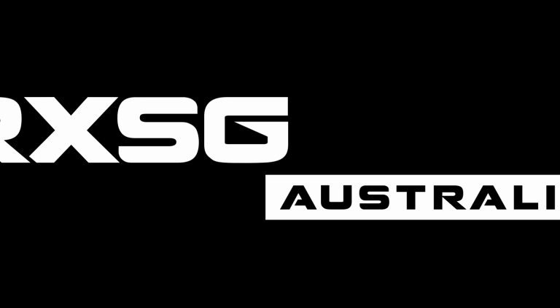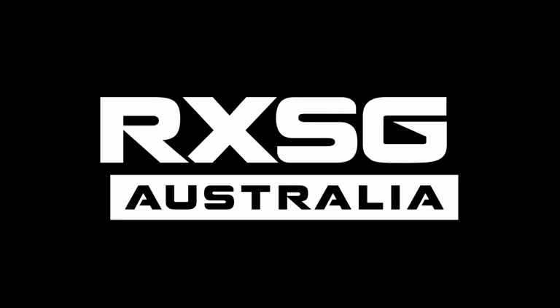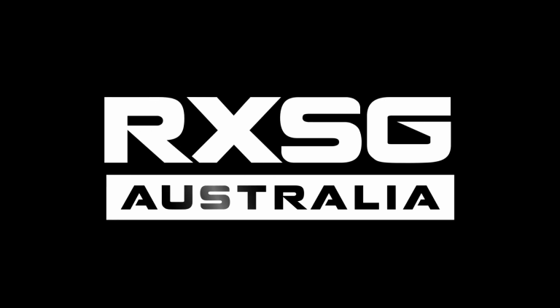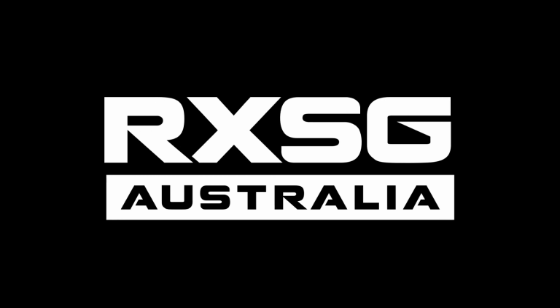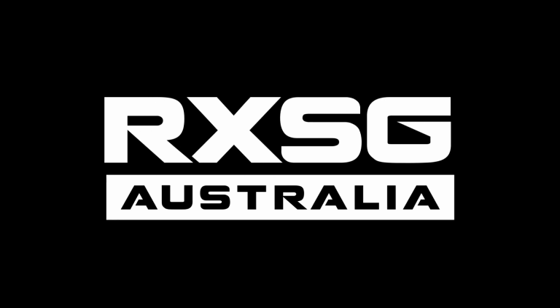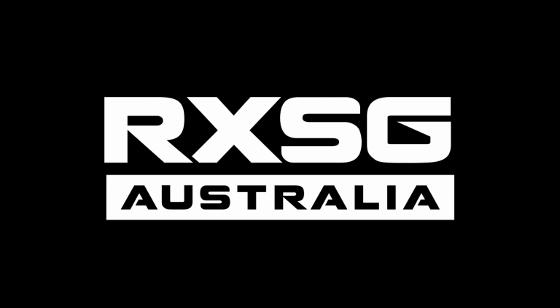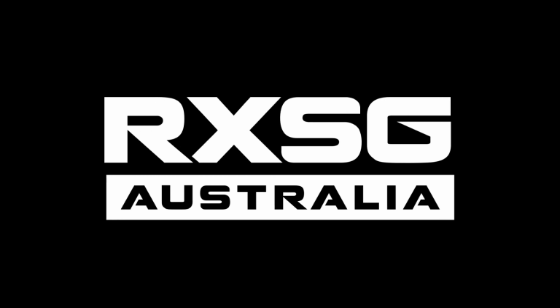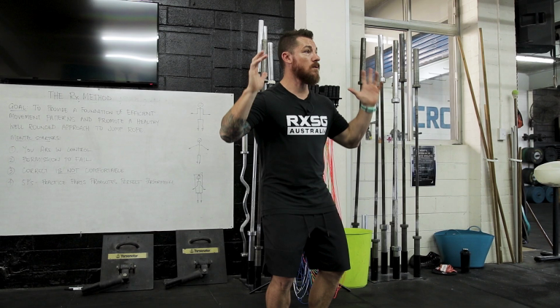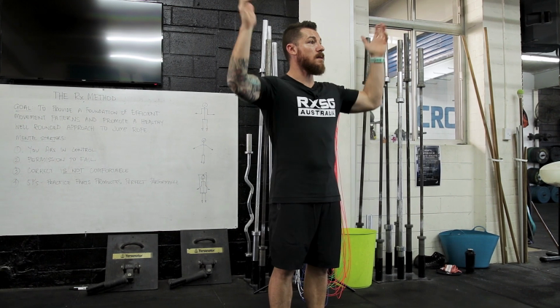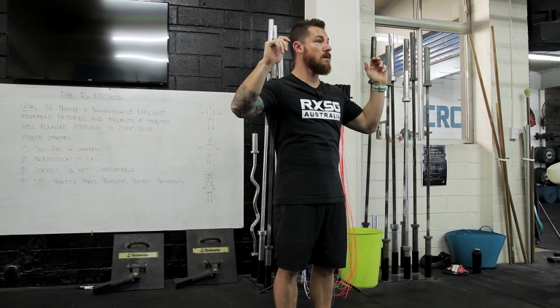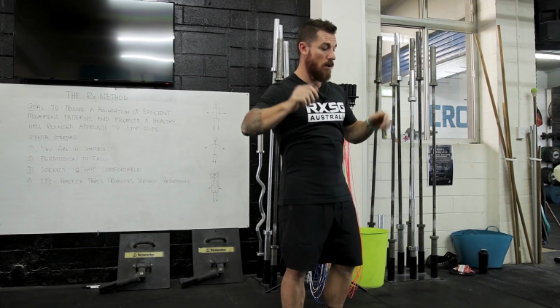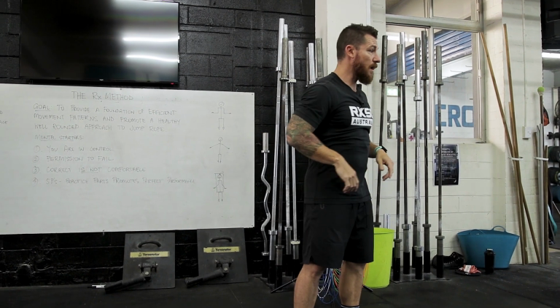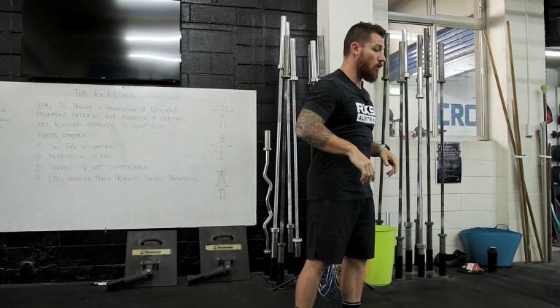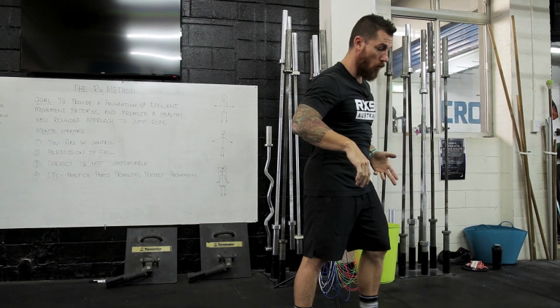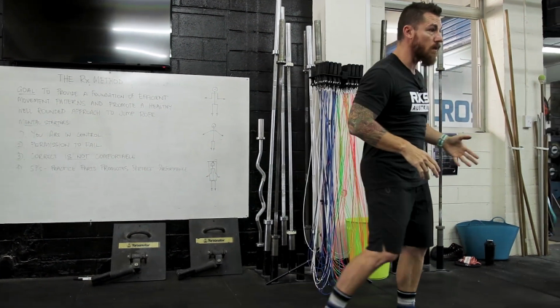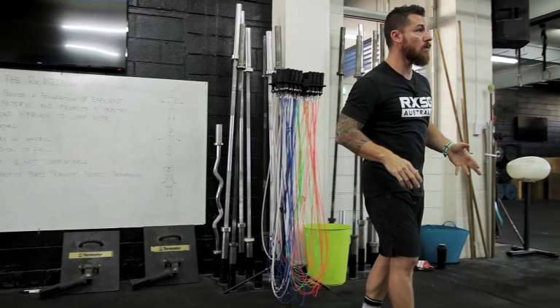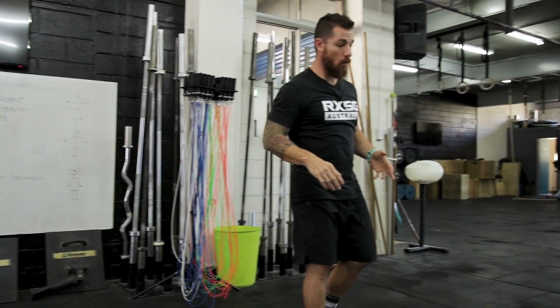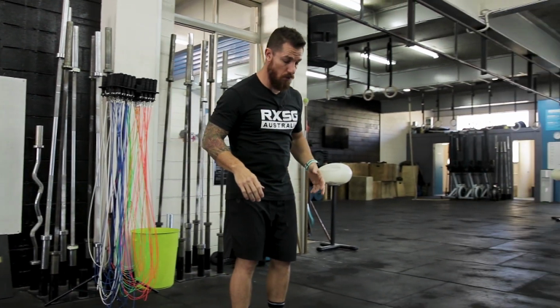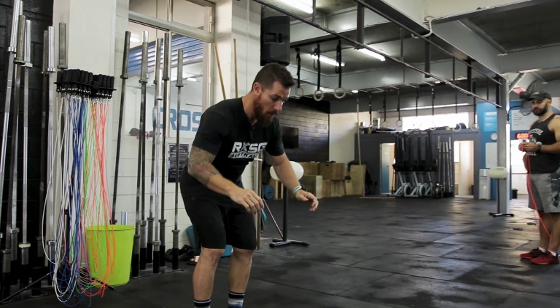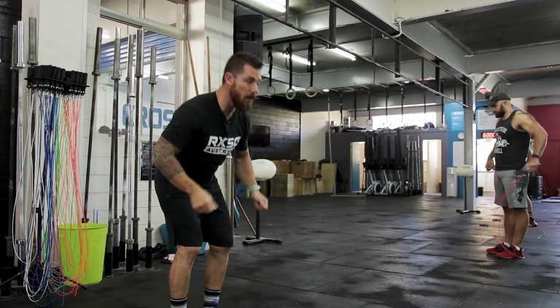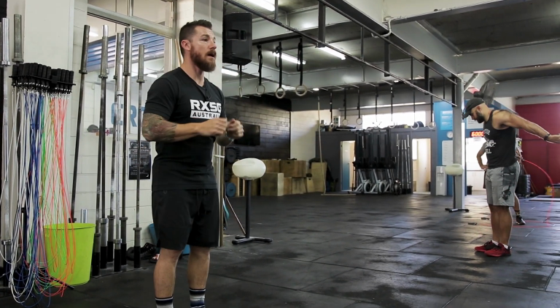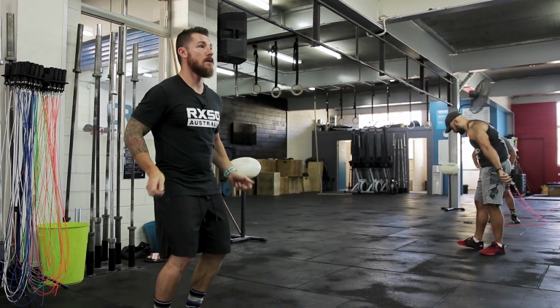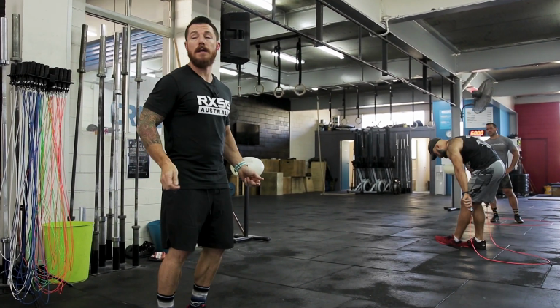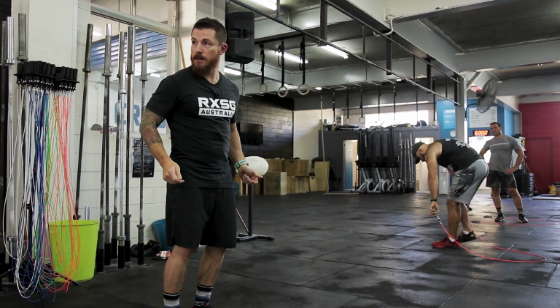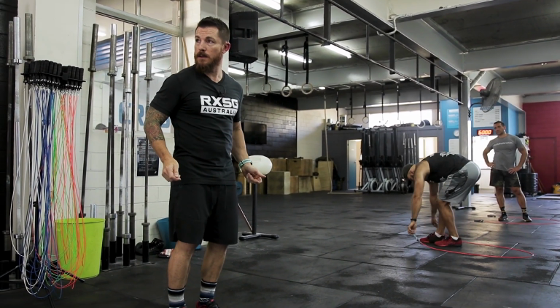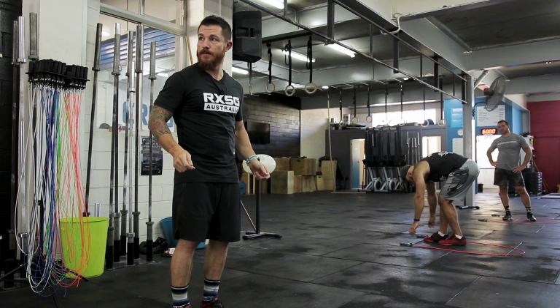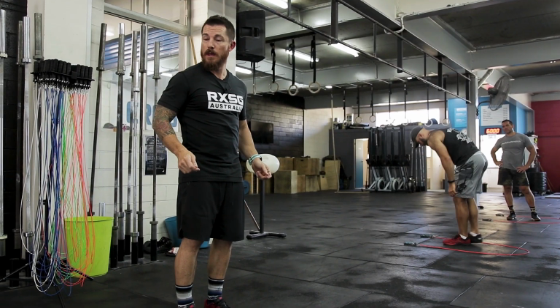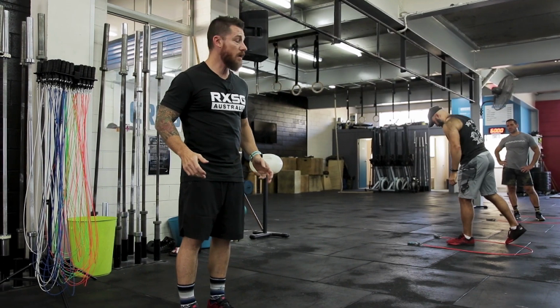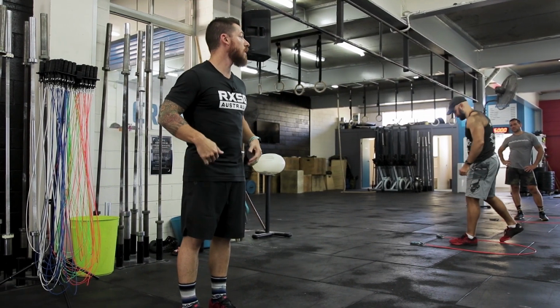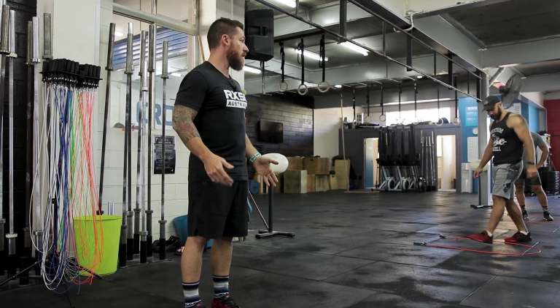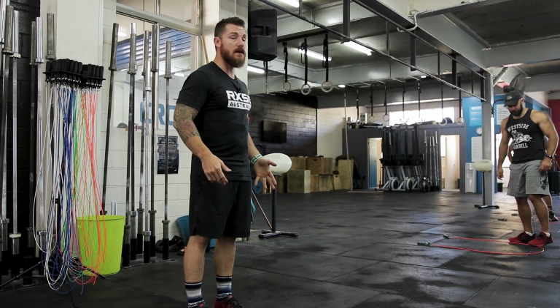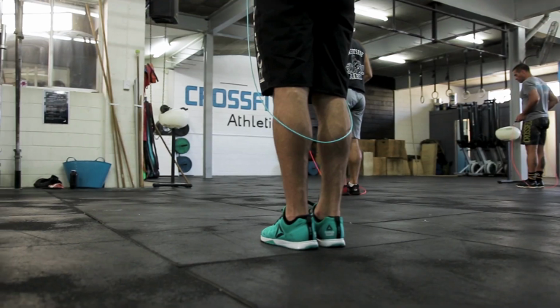Your rope's going to go down to that same position every time. So you're going to do your thrusters, go to pick up your rope, you're going to walk into your horseshoe, flick, pick up, you're going to do your double unders, and then it's going to go down into the same position.